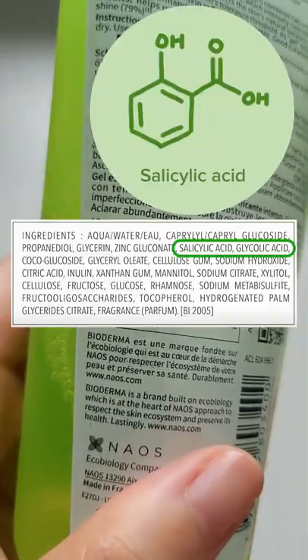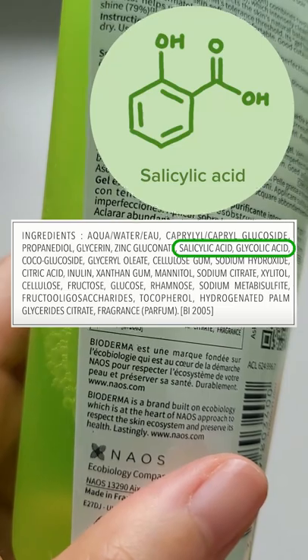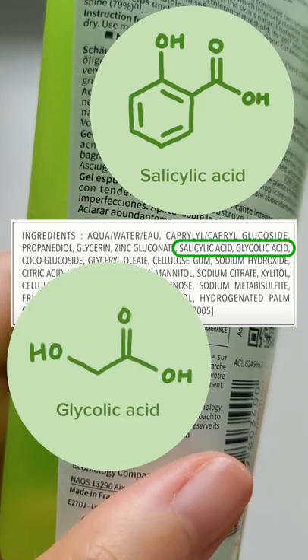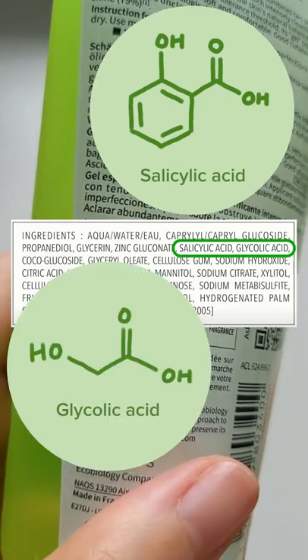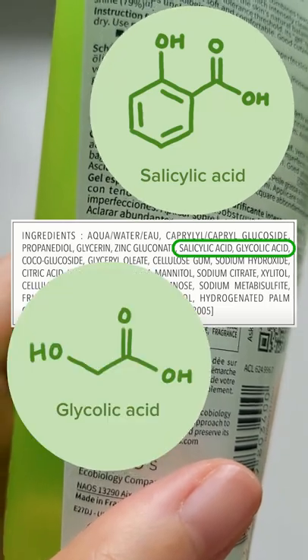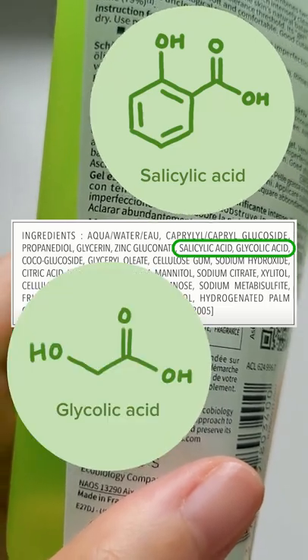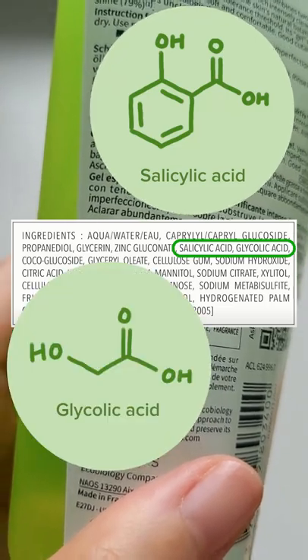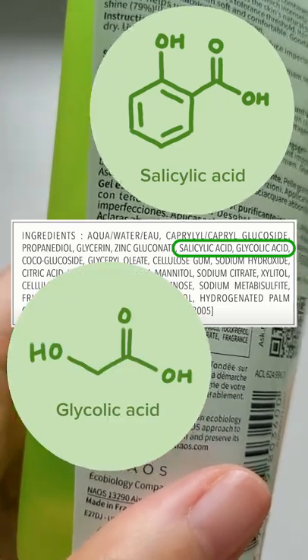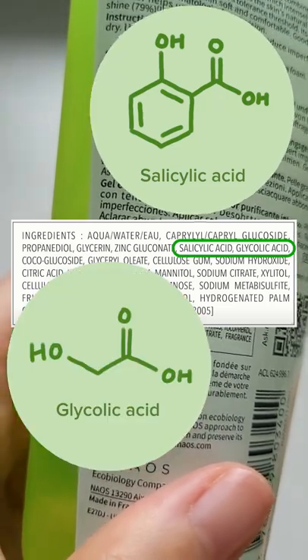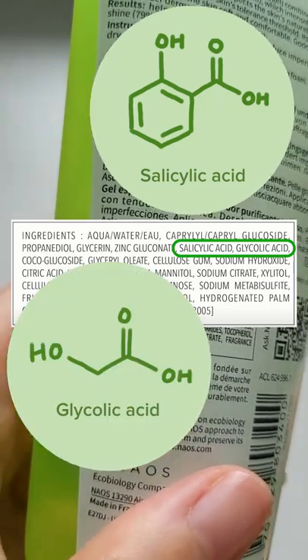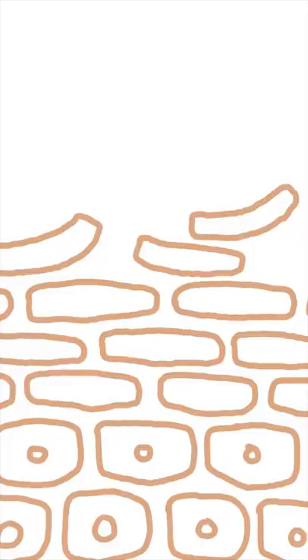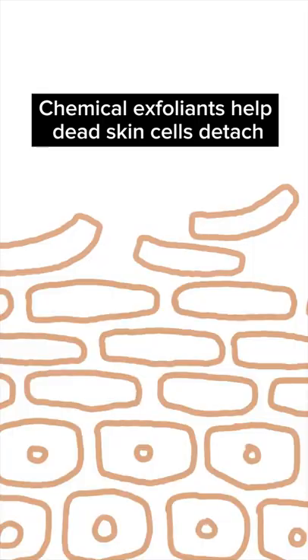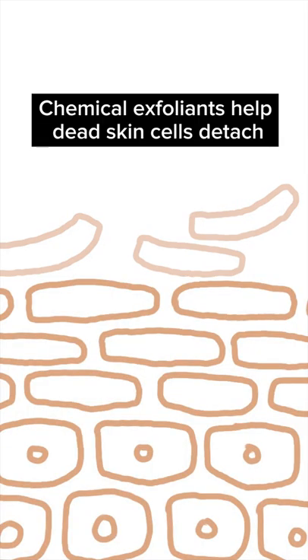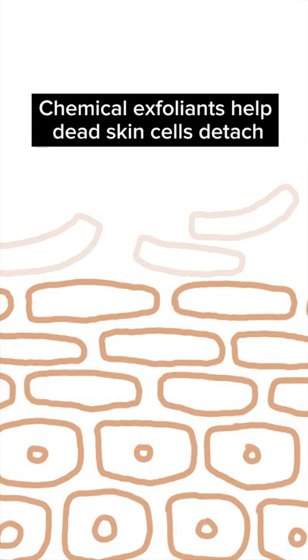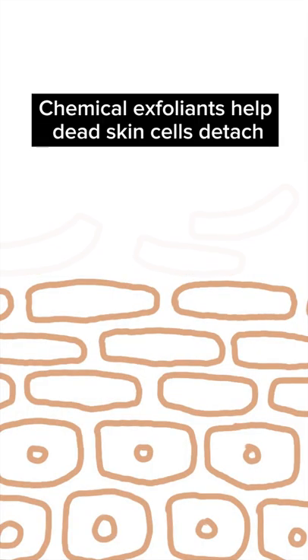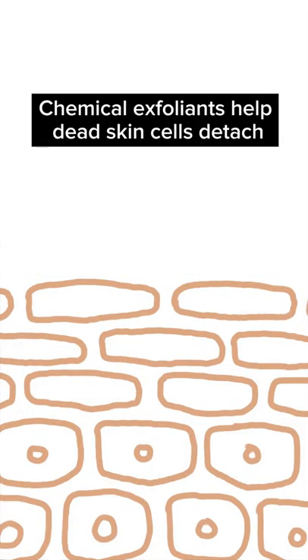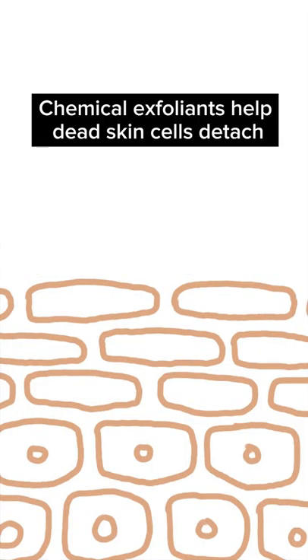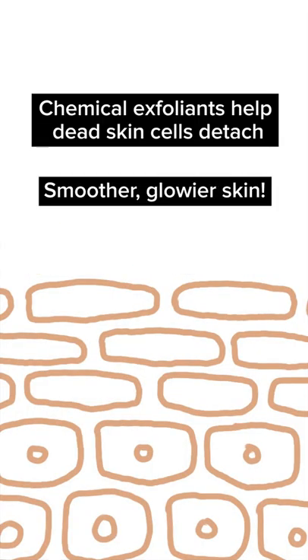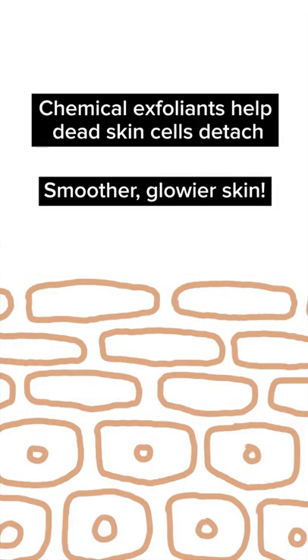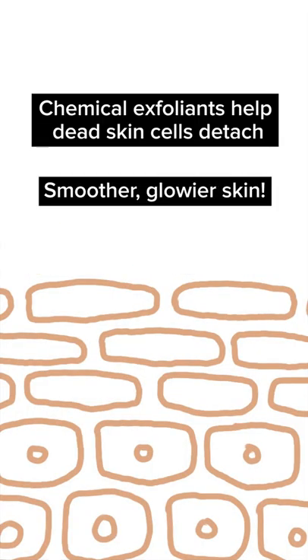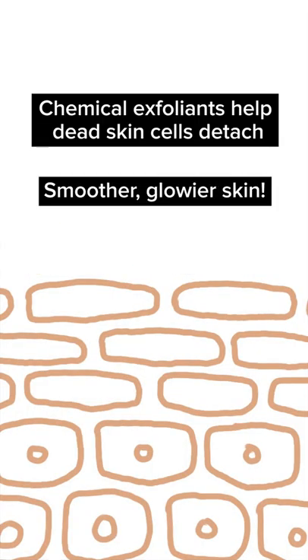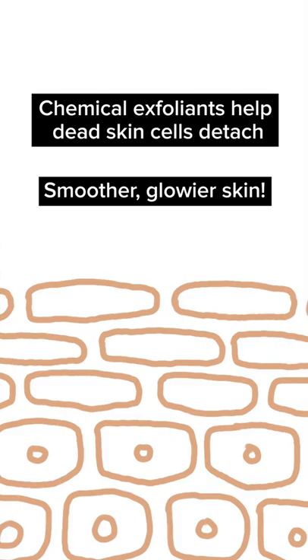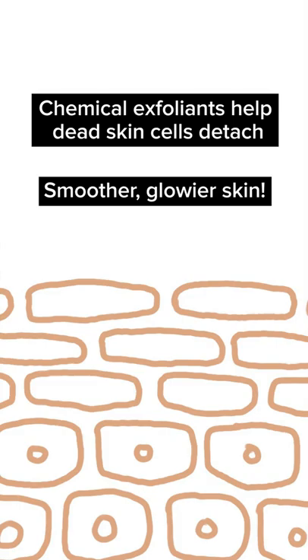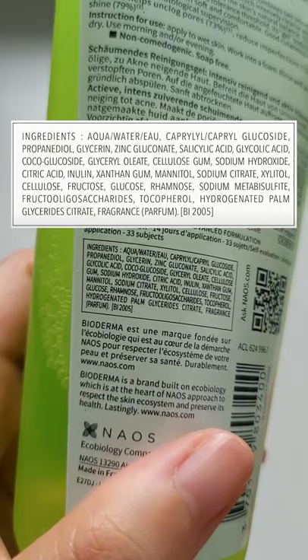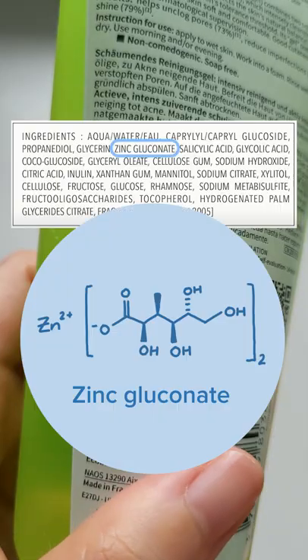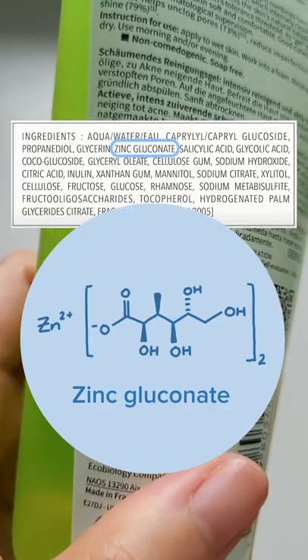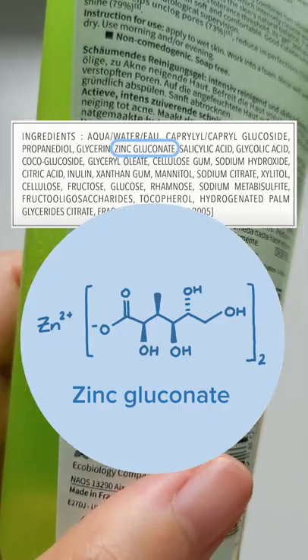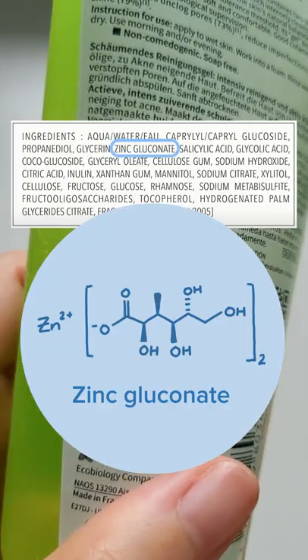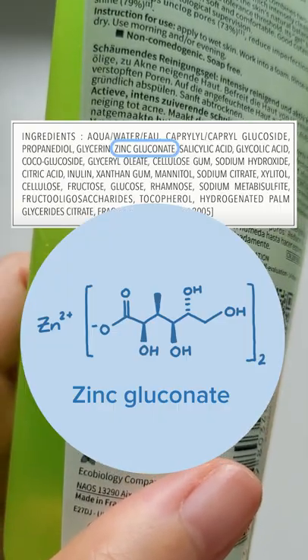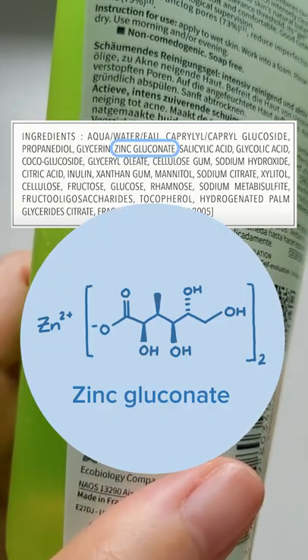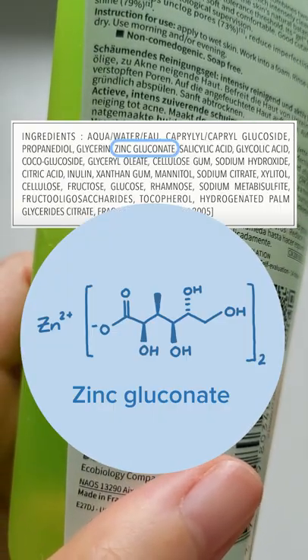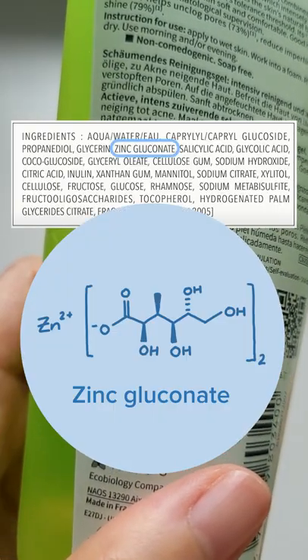Salicylic and glycolic acids work as chemical exfoliants that loosen dead skin cells, refining and smoothing the skin's surface. Zinc gluconate is also included to reduce shine.